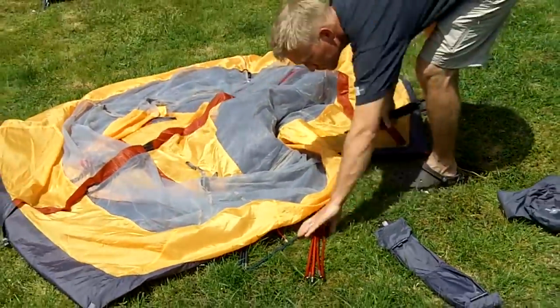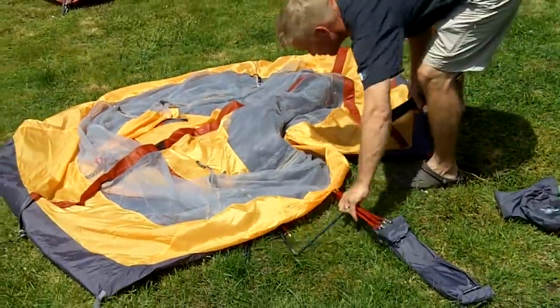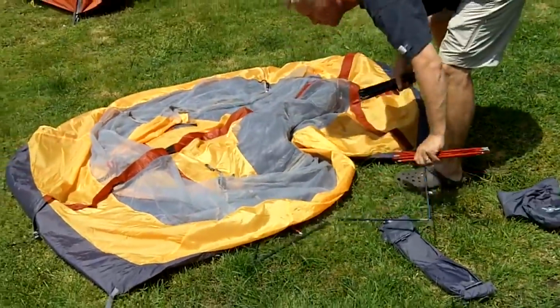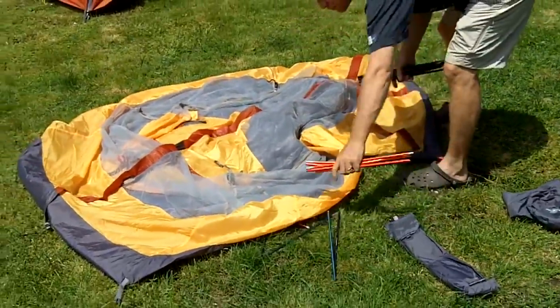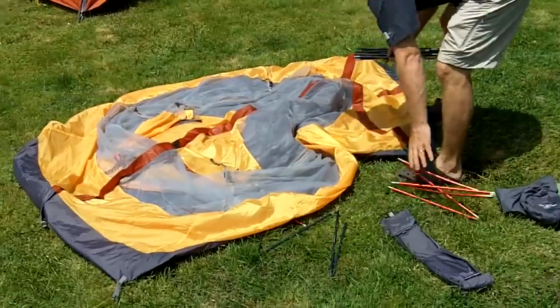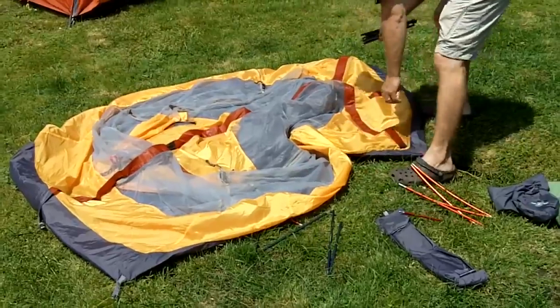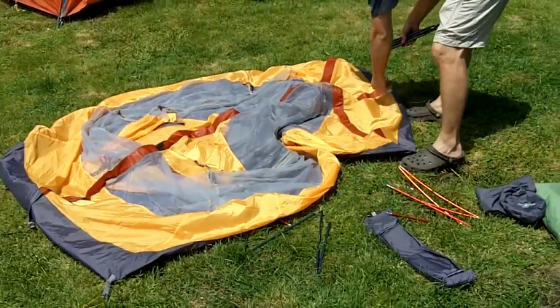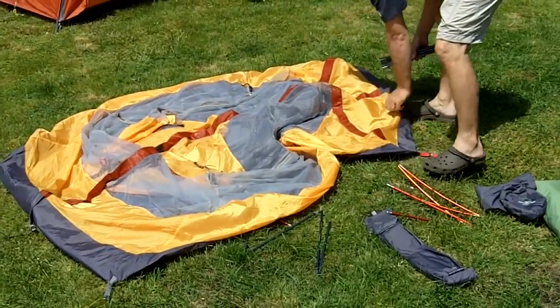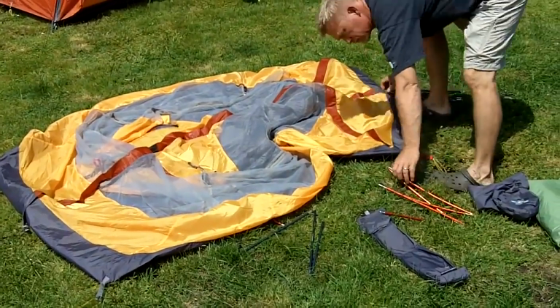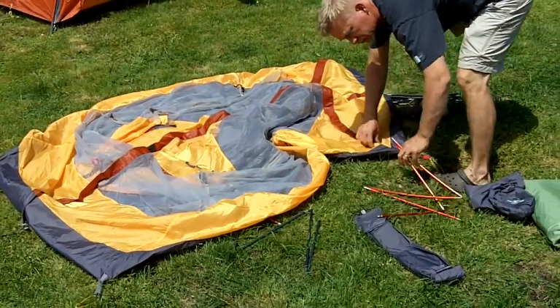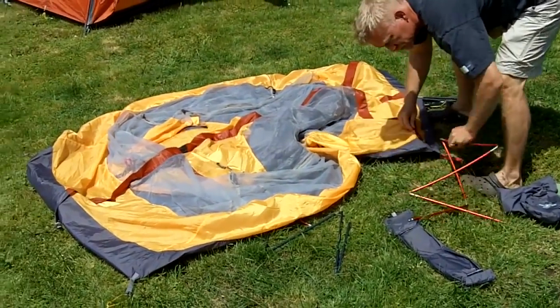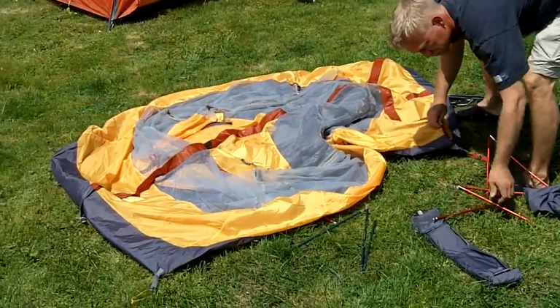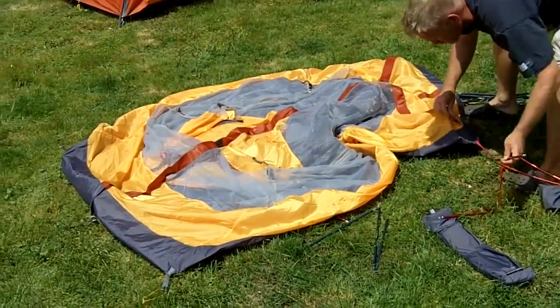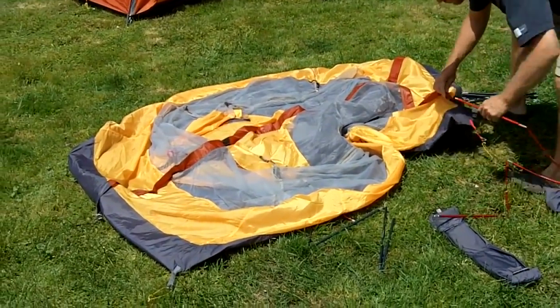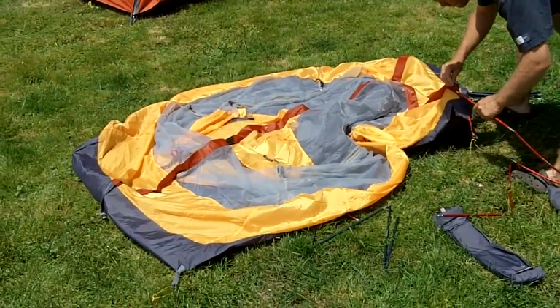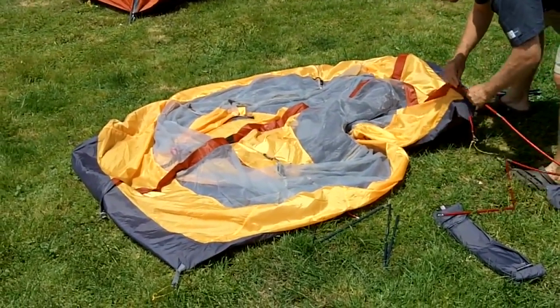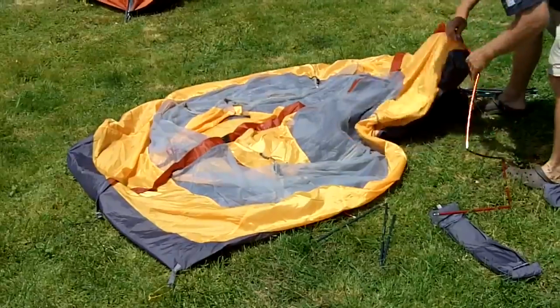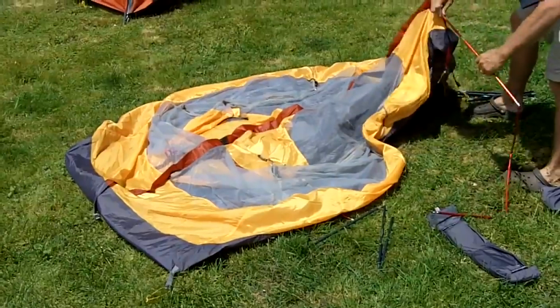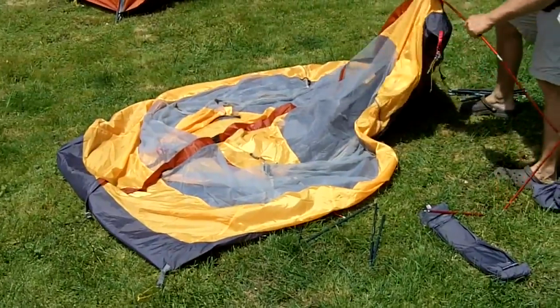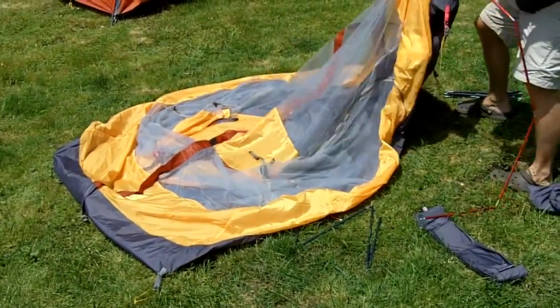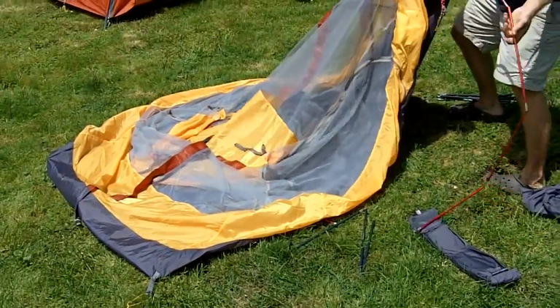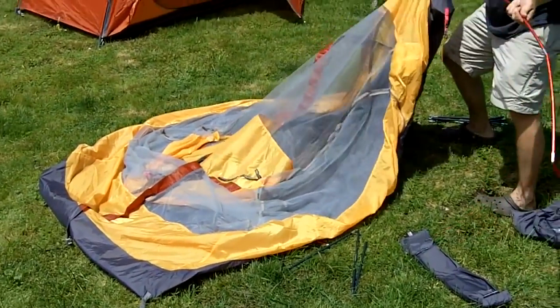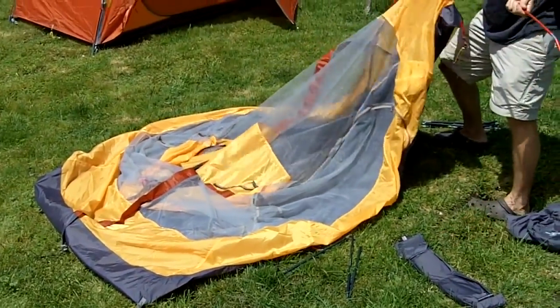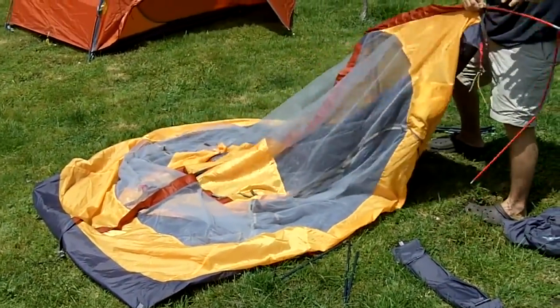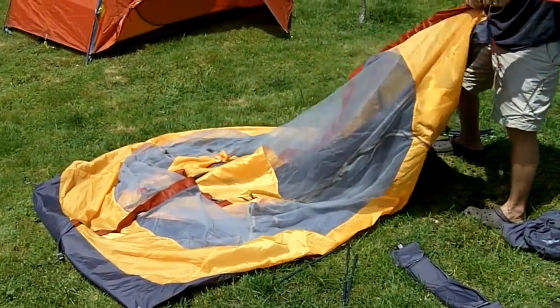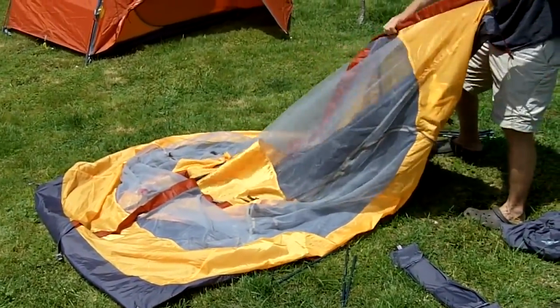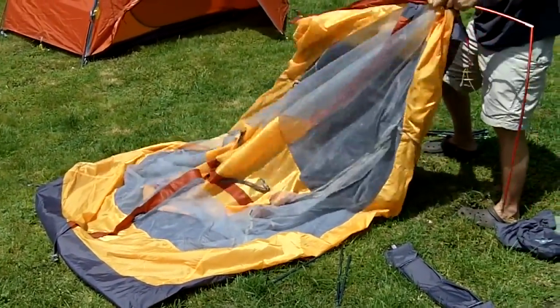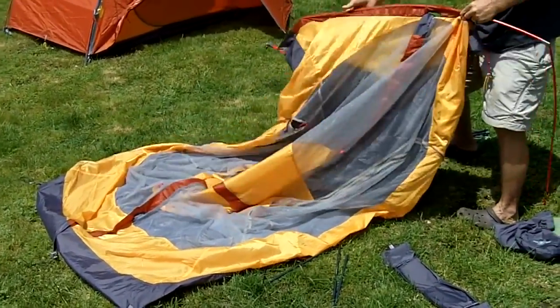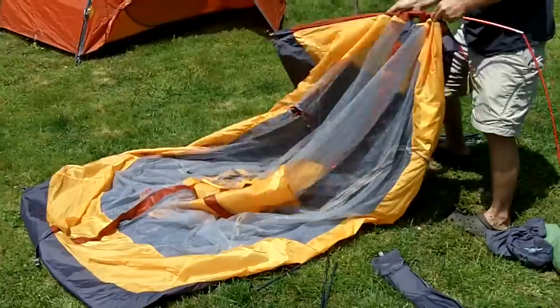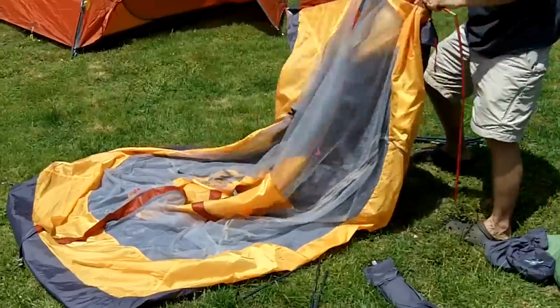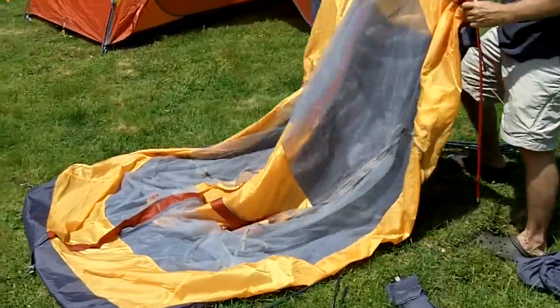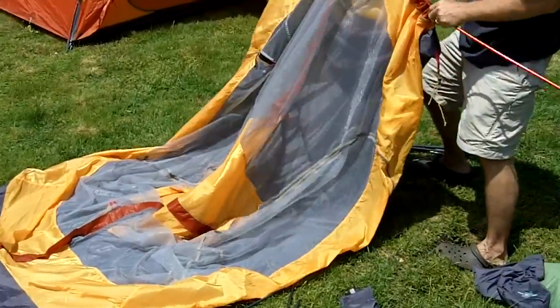So Ted is going to go ahead and get this started. Just to point this out — this is a sub-4lb tent, so once it gets put up, you're going to see it's very spacious for that weight. It's definitely a really livable tent for three-season usage.